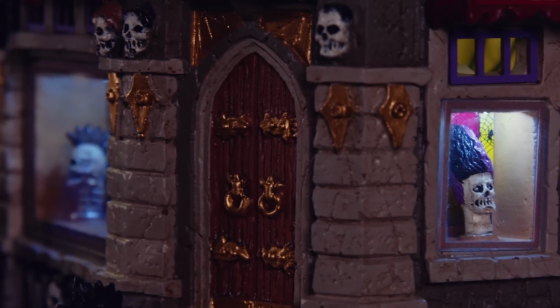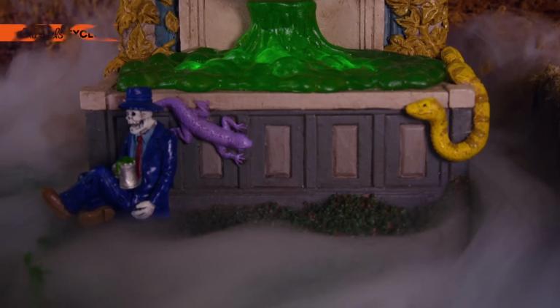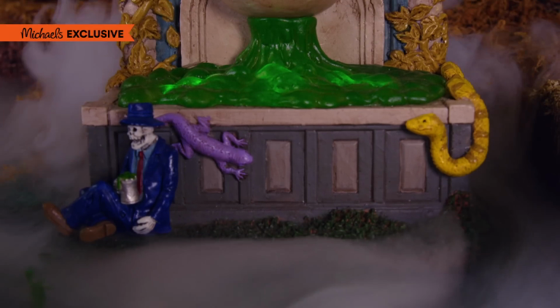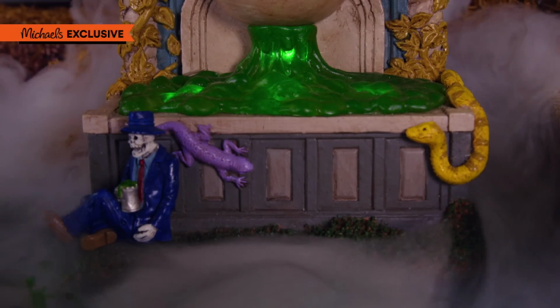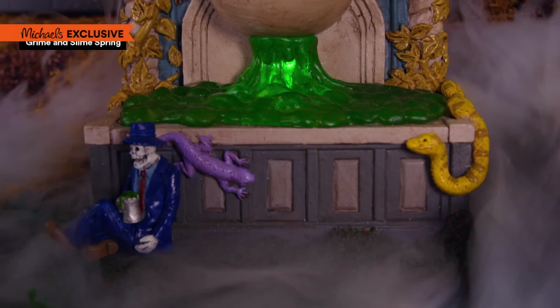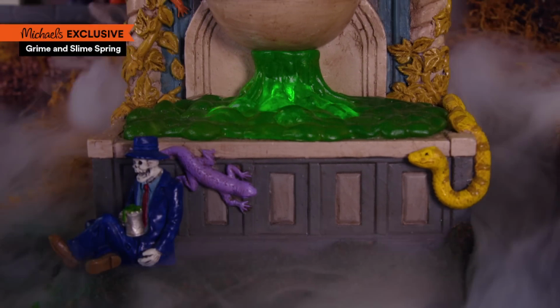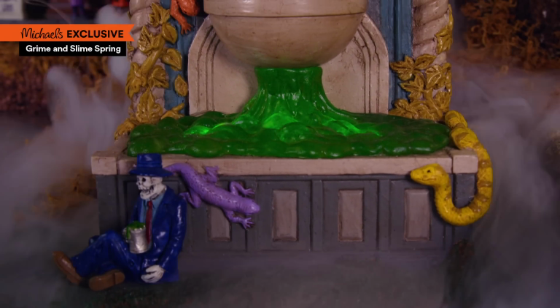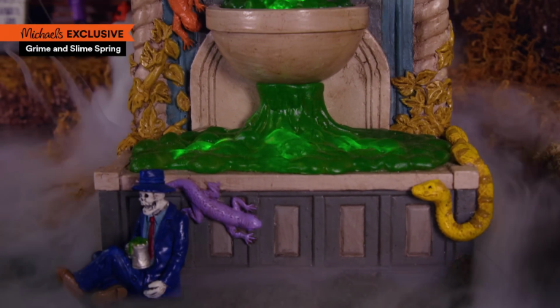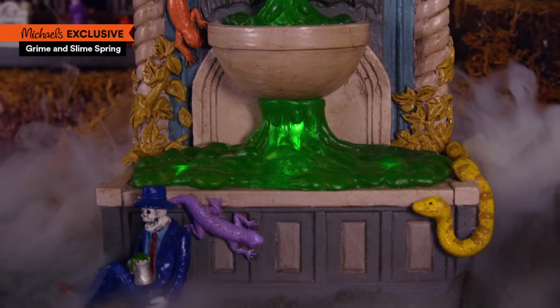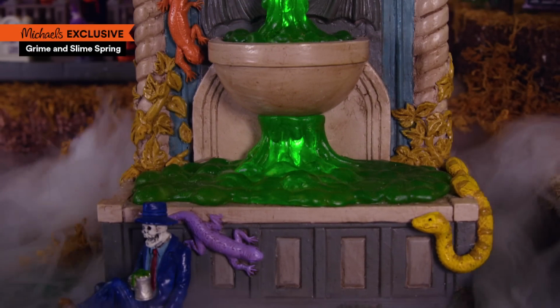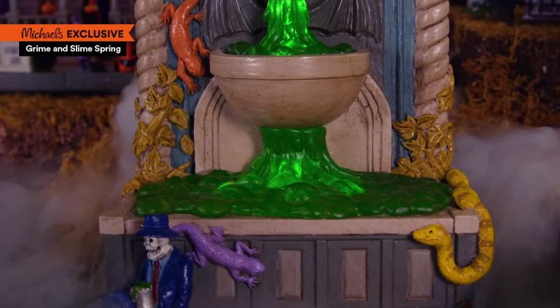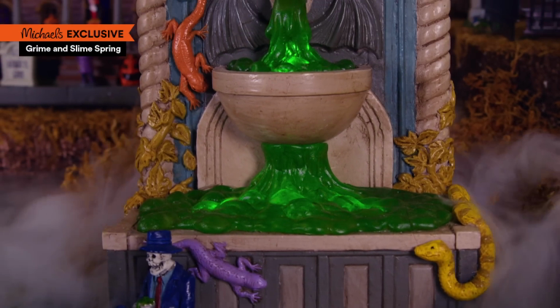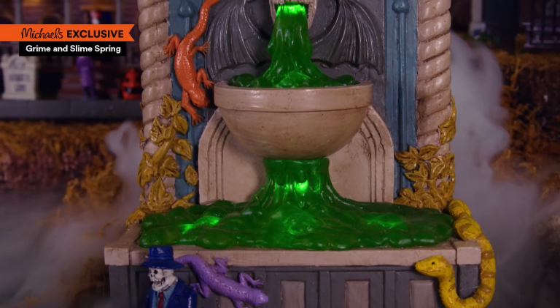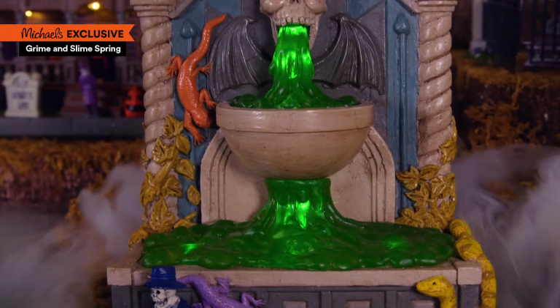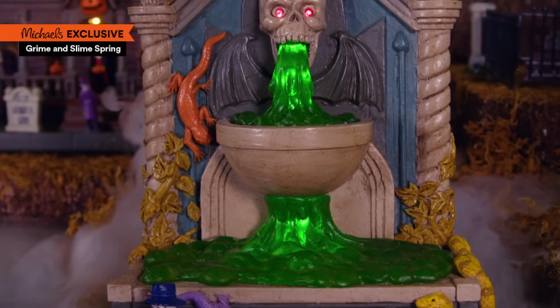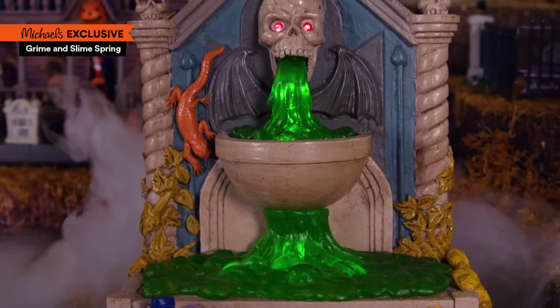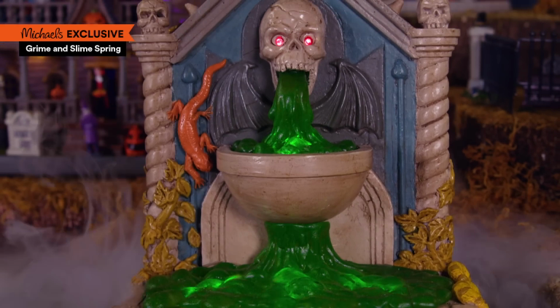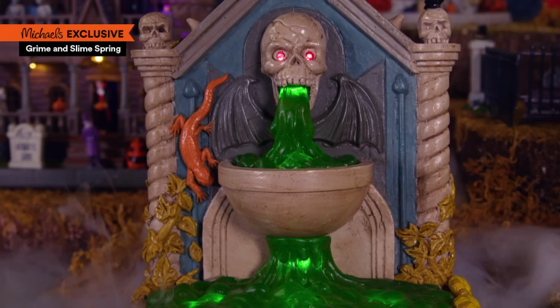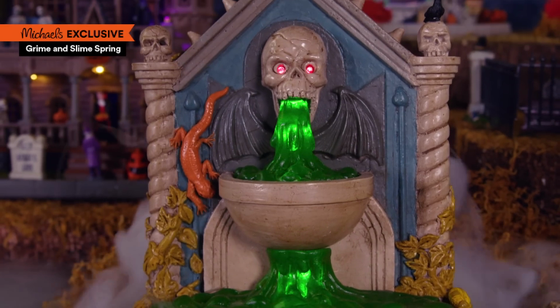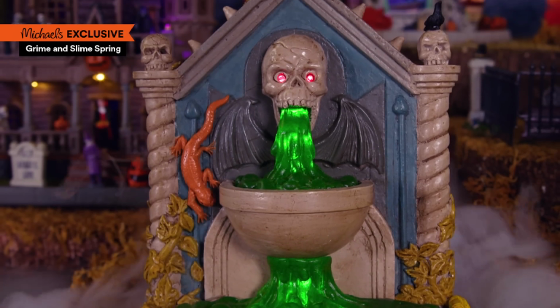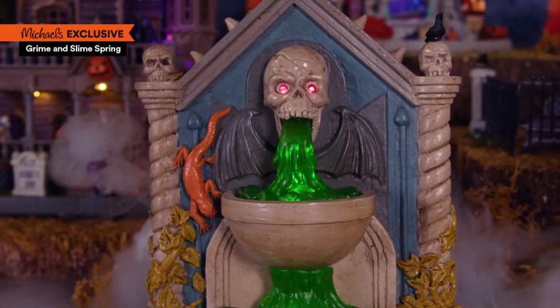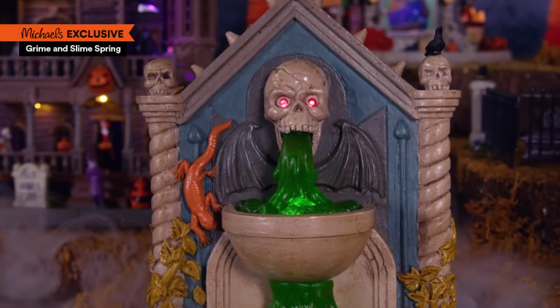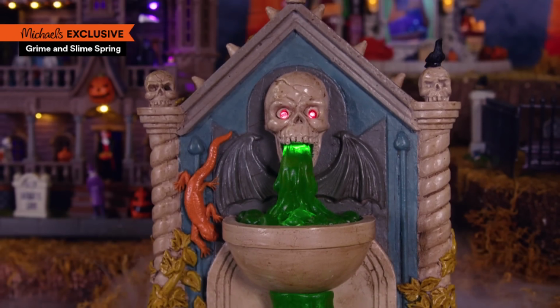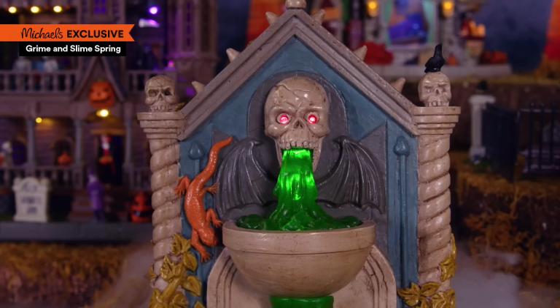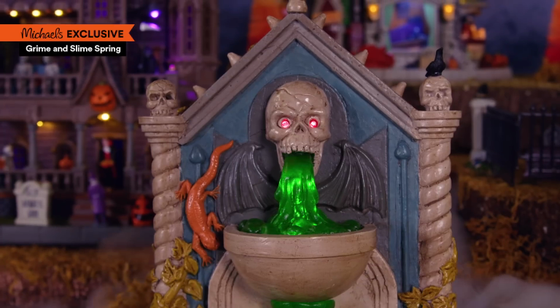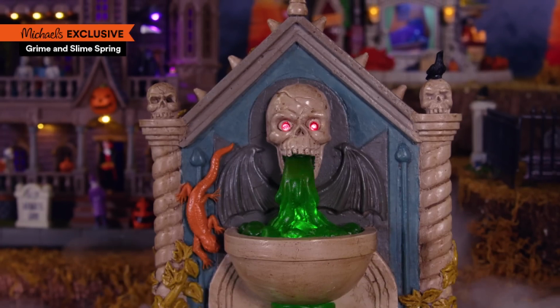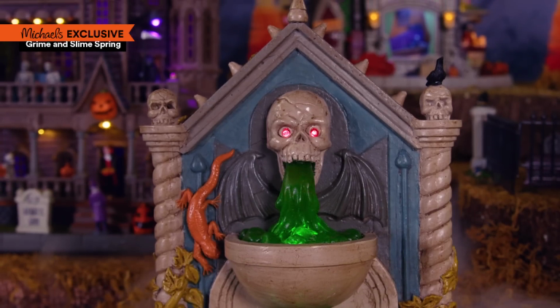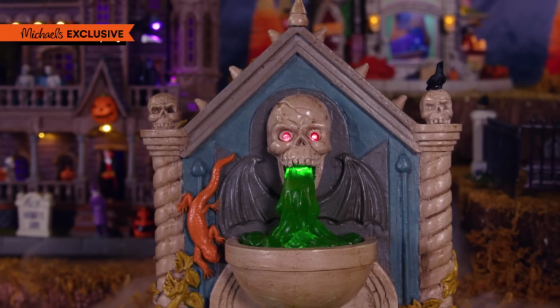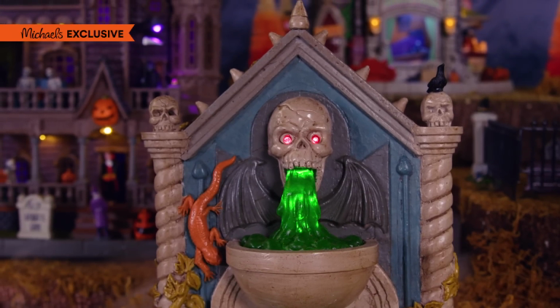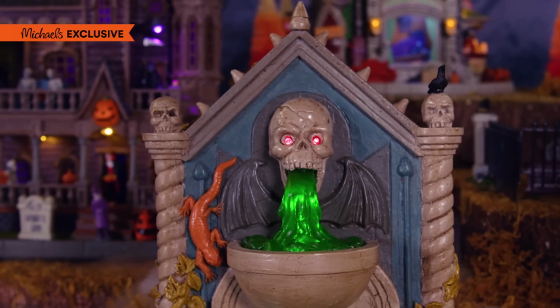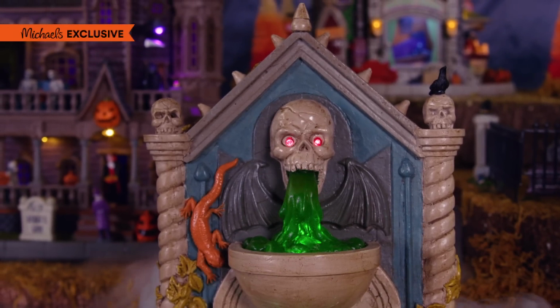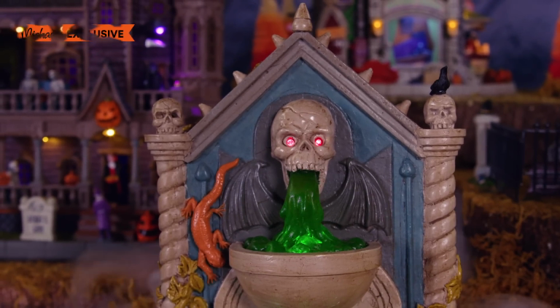And here we have the Grime and Slime Spring, a feature we spooky-towners aren't quite fond of. Just look at that glorious, glowing green goo. Marvelous.